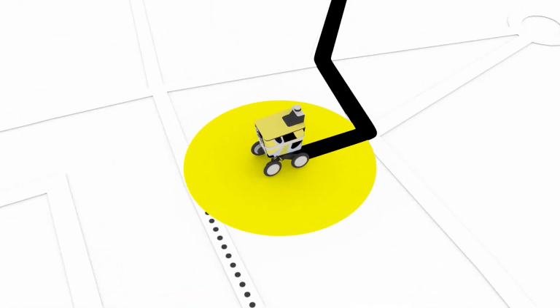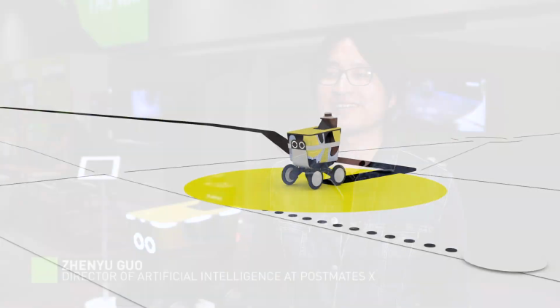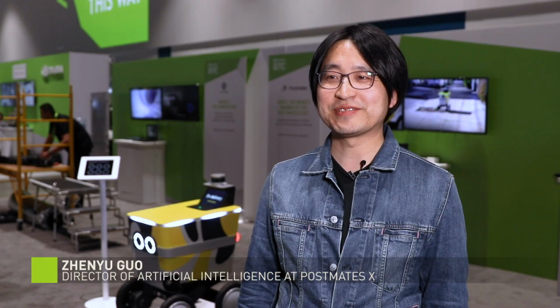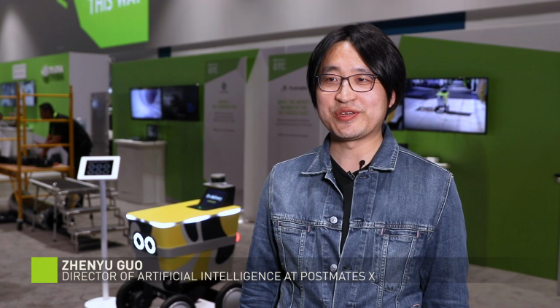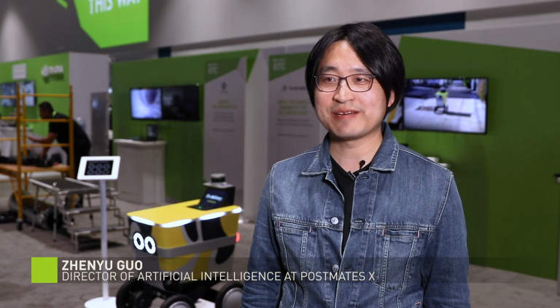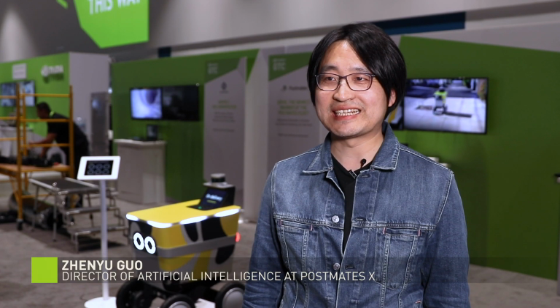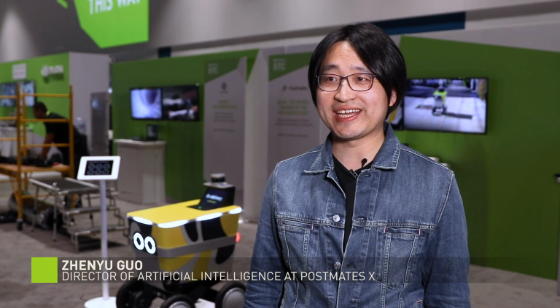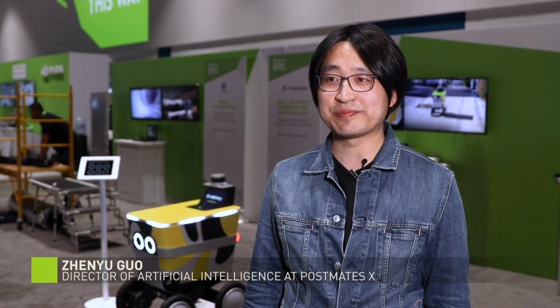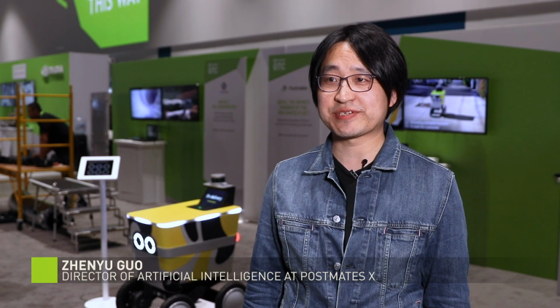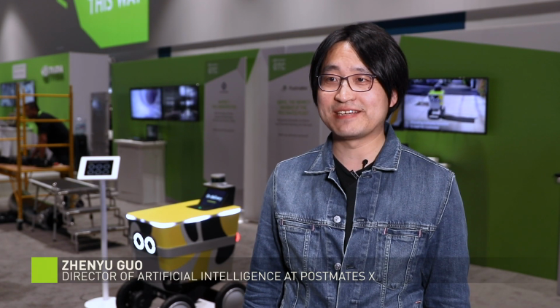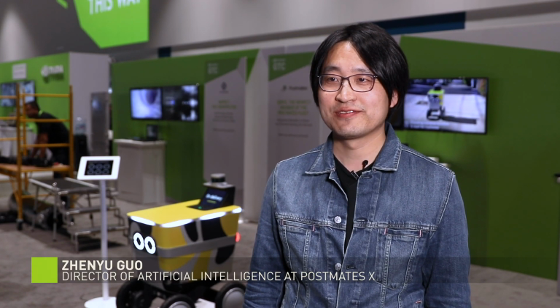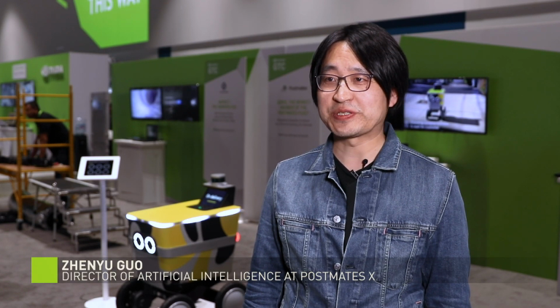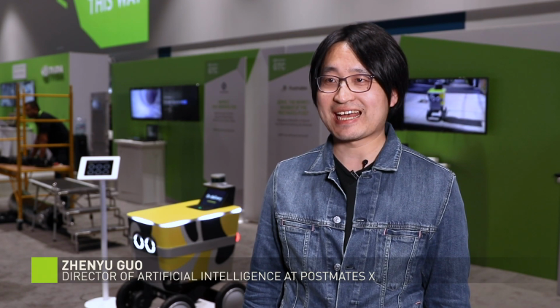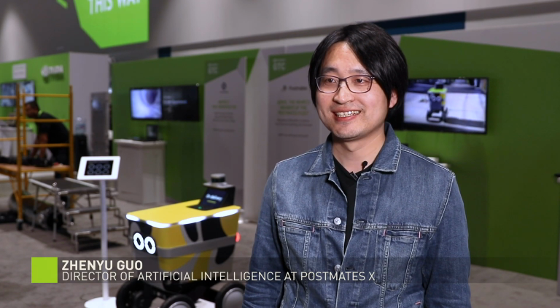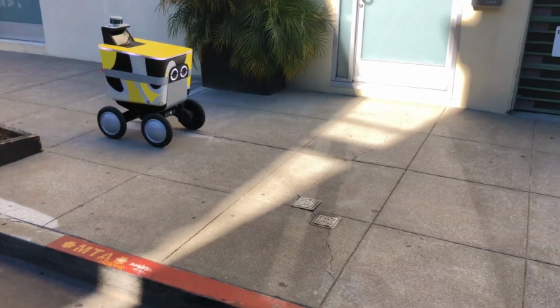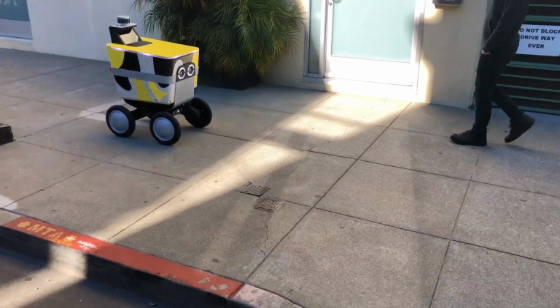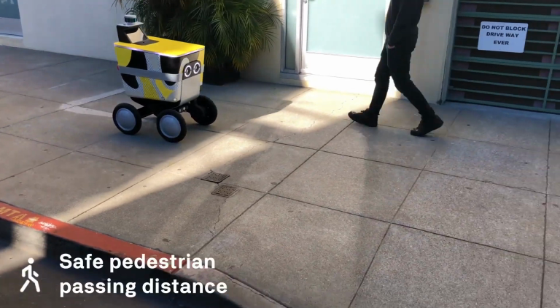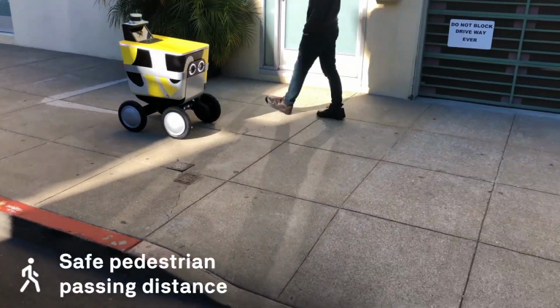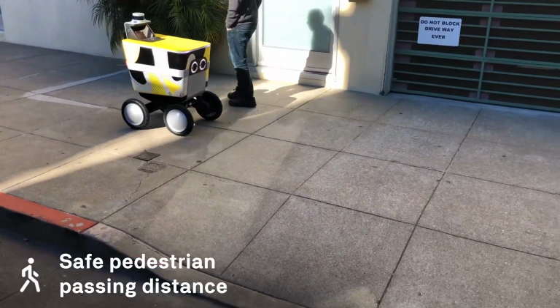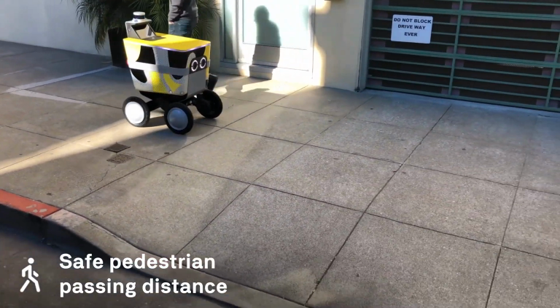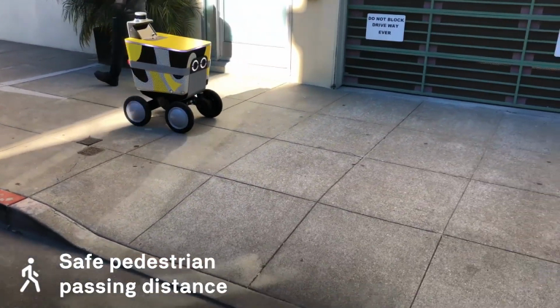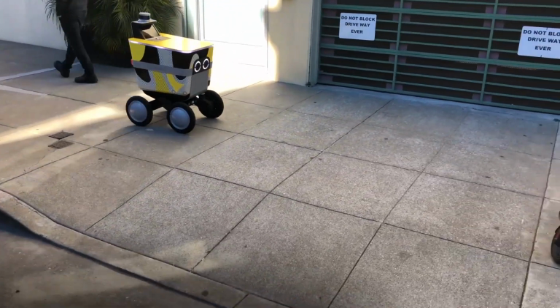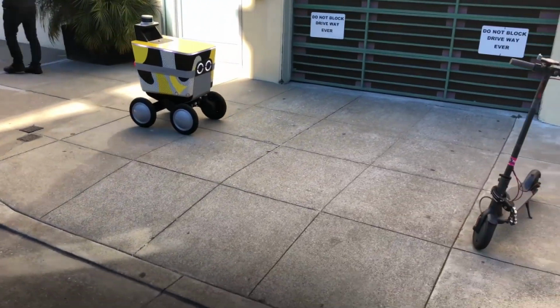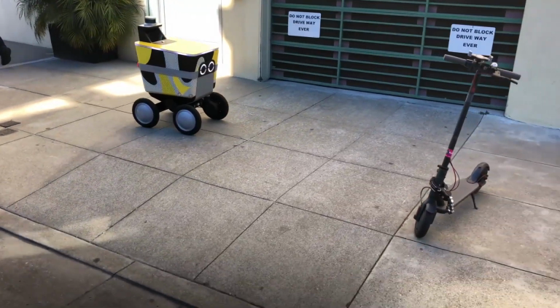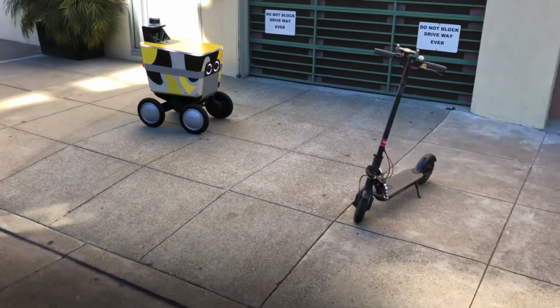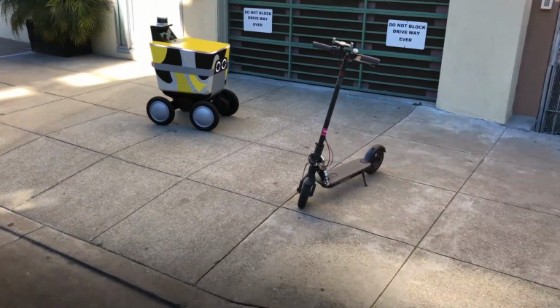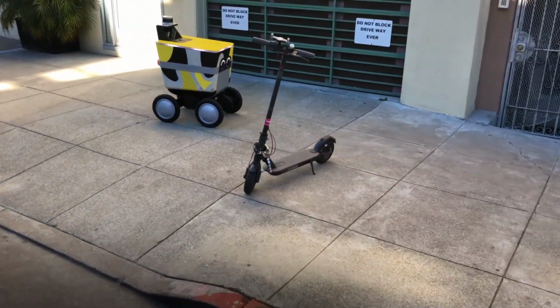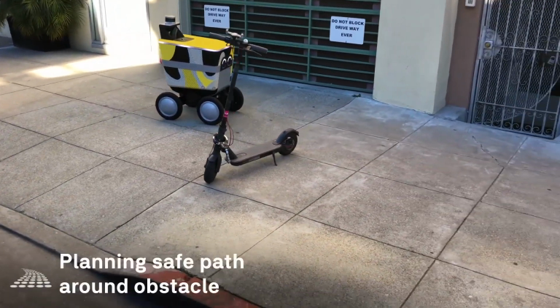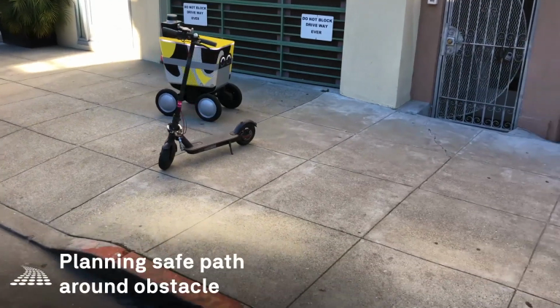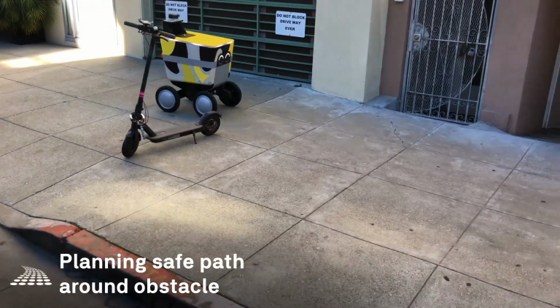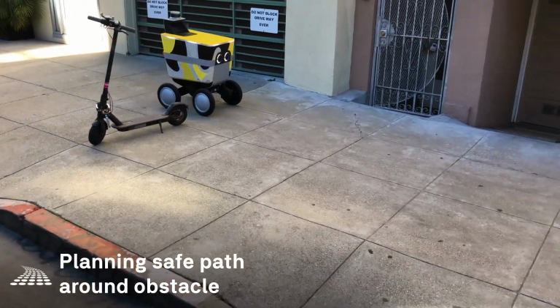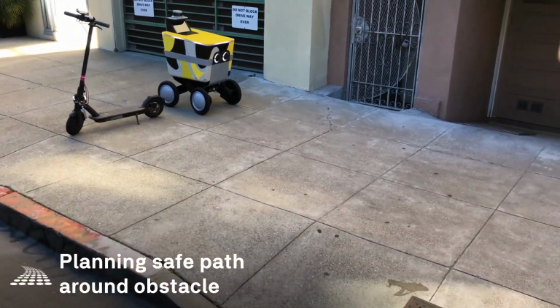Hi, my name is Zheng Yu. I'm the lead of AI and perception team from Postmates X. We're looking to serve our sidewalk delivery robot. Postmates is a company doing on-demand delivery anywhere, anything.